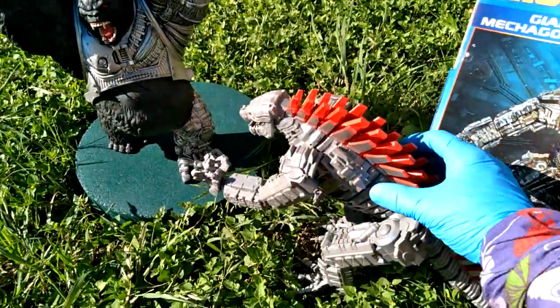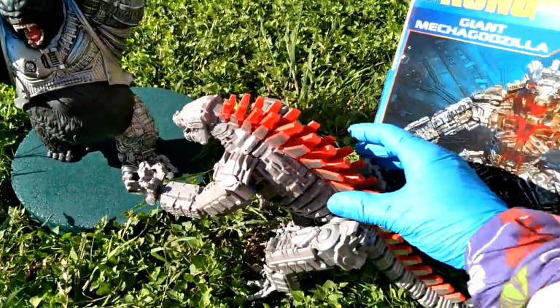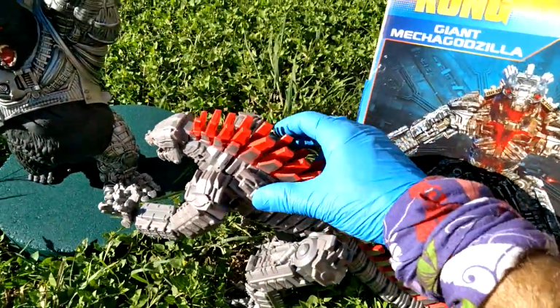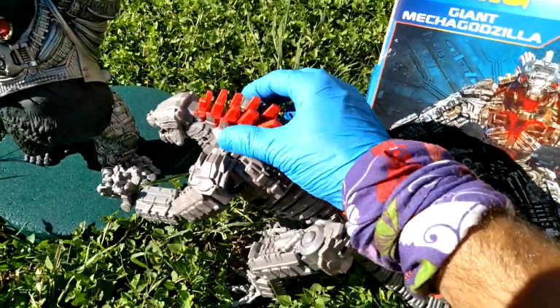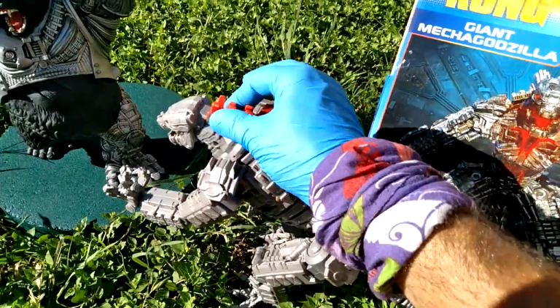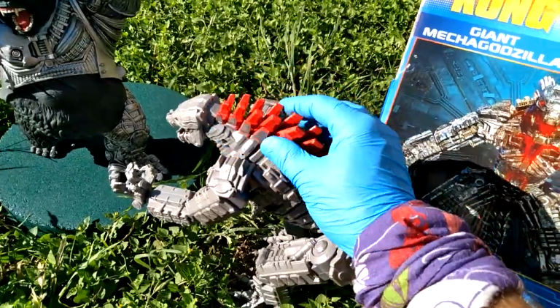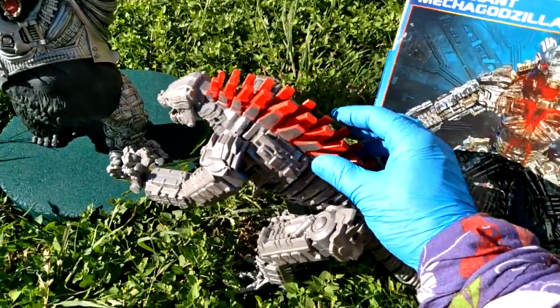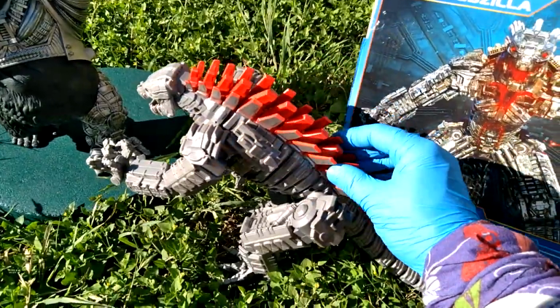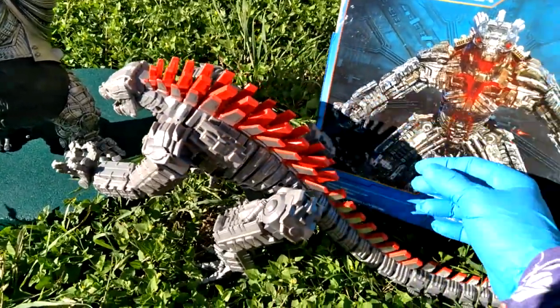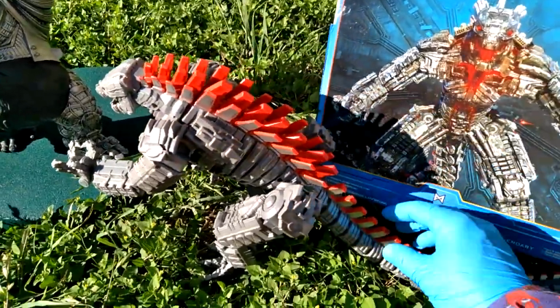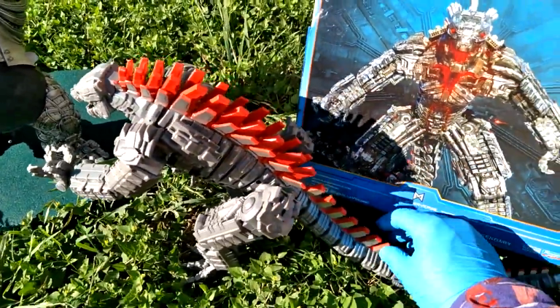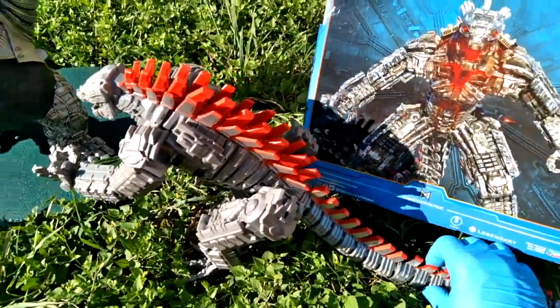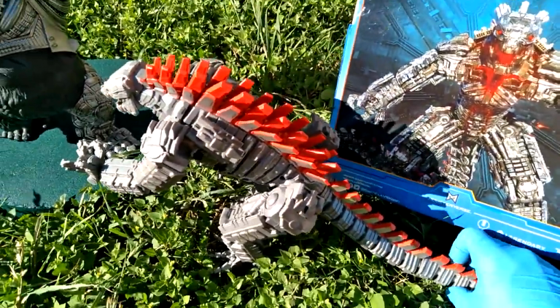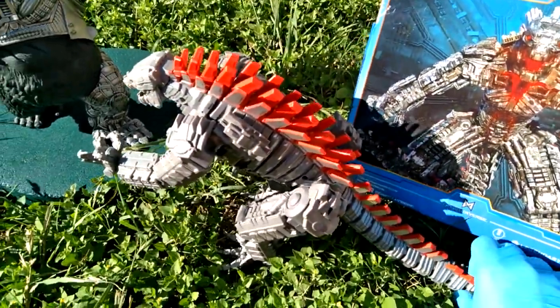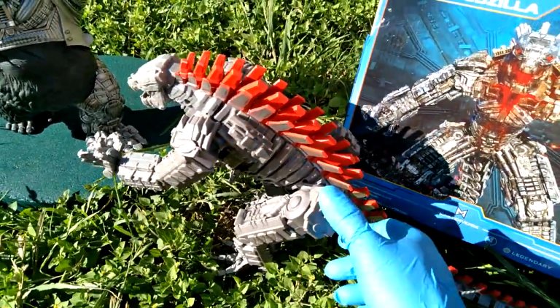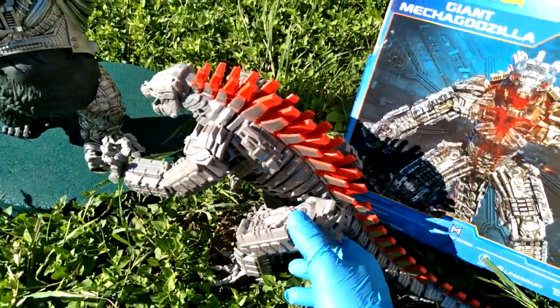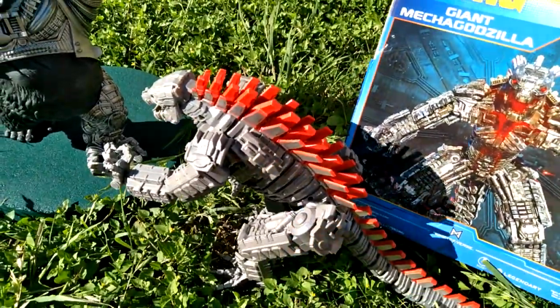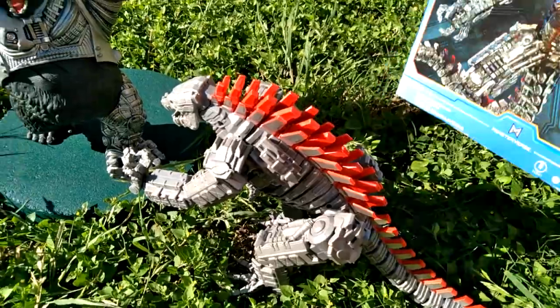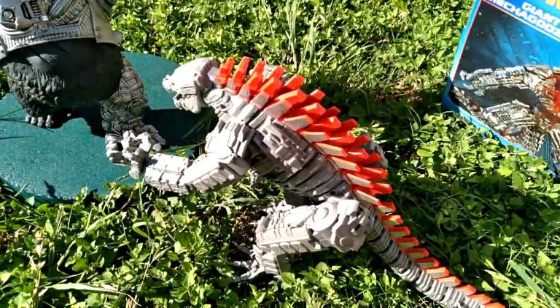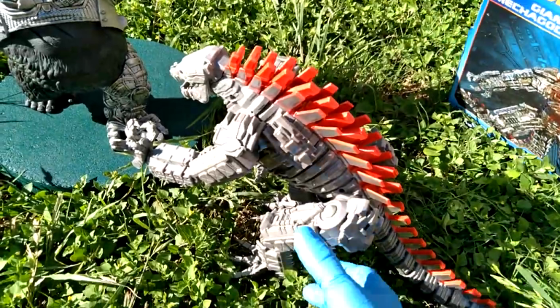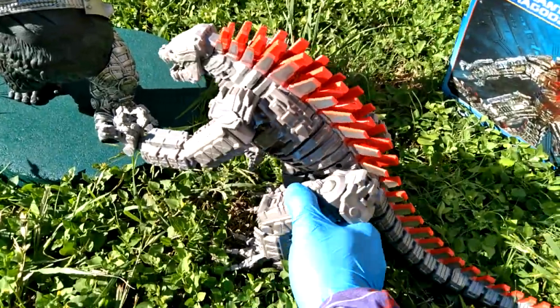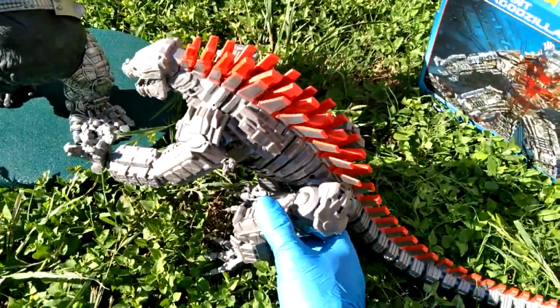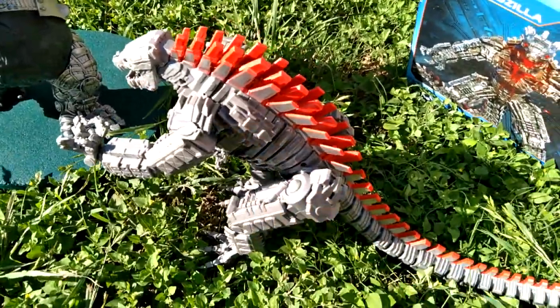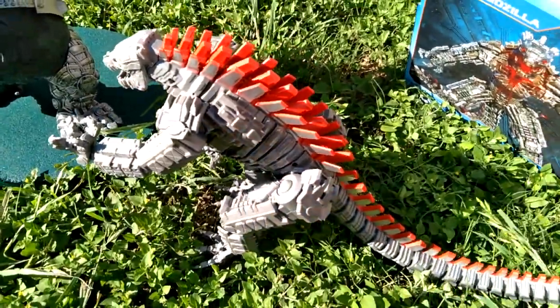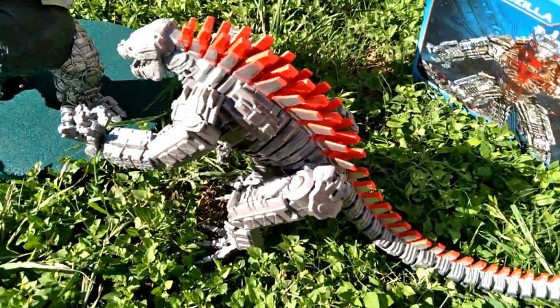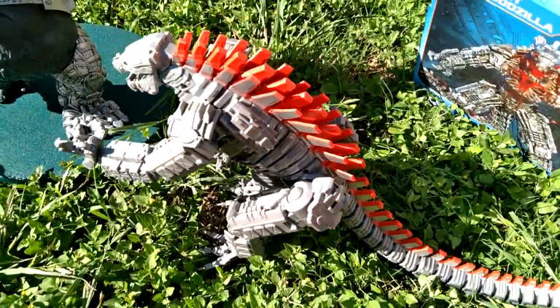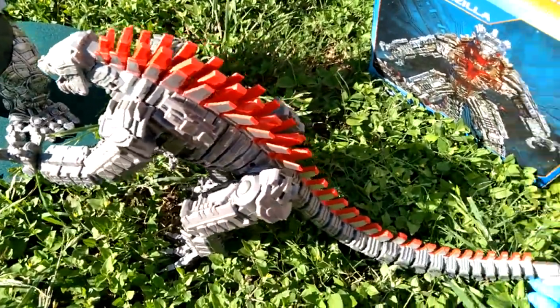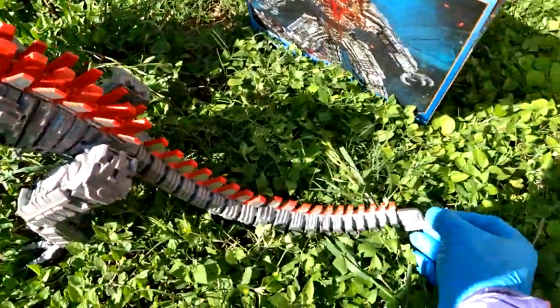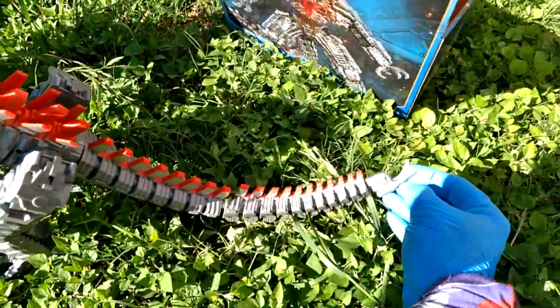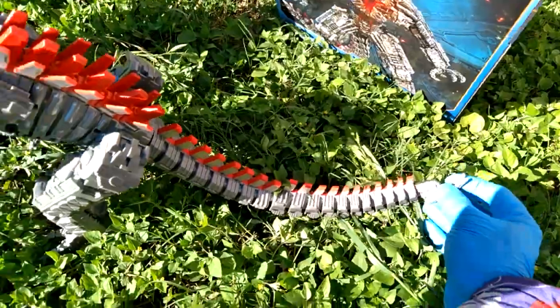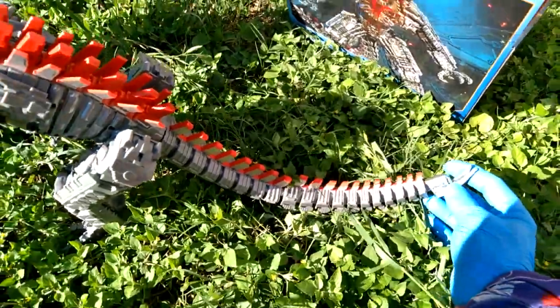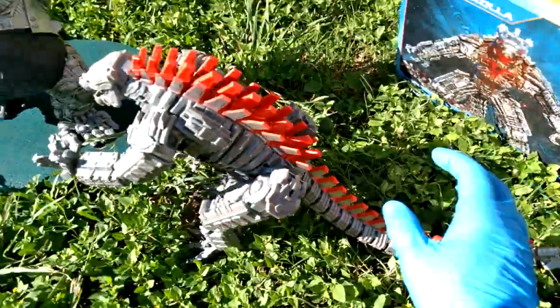Let's see what's up with this big honking figure. Rubber dorsal spikes, and typical action figure plastic. And this little tip is rubber too — rubber tip!